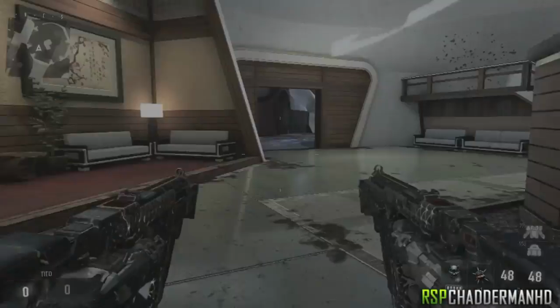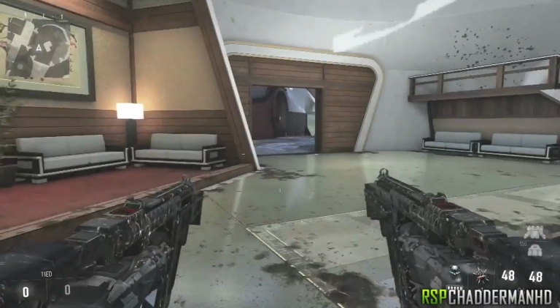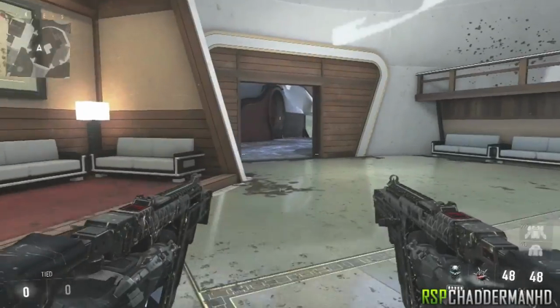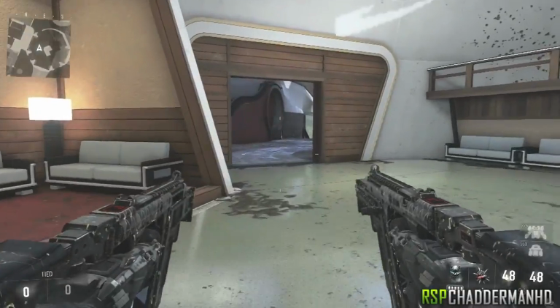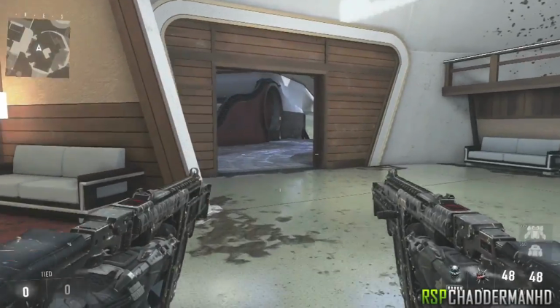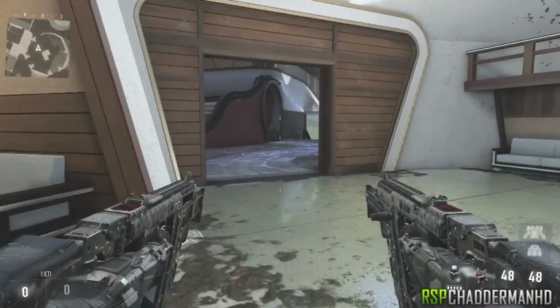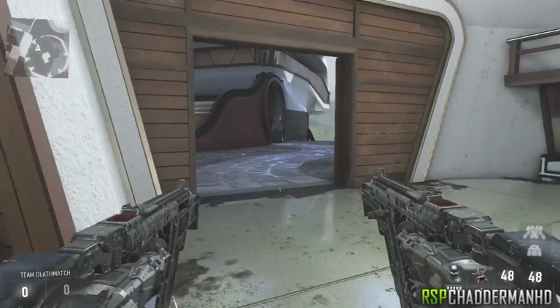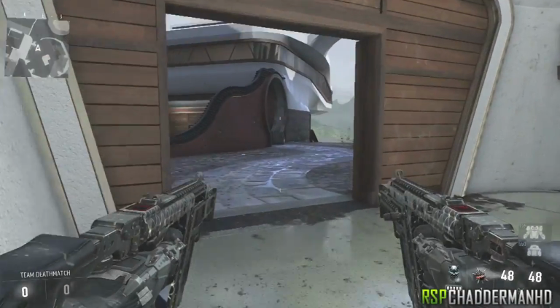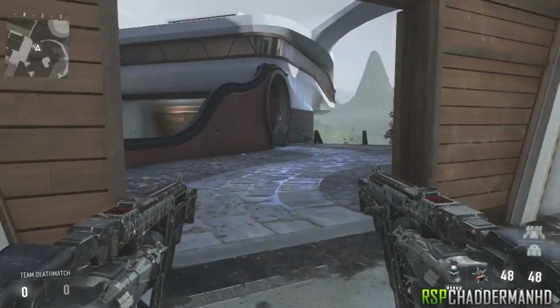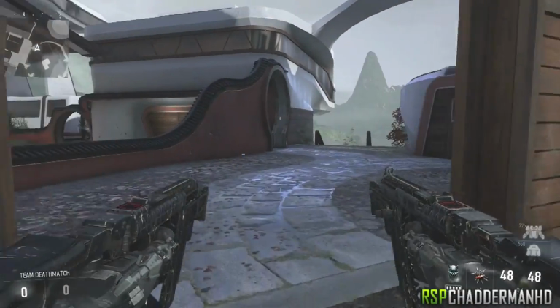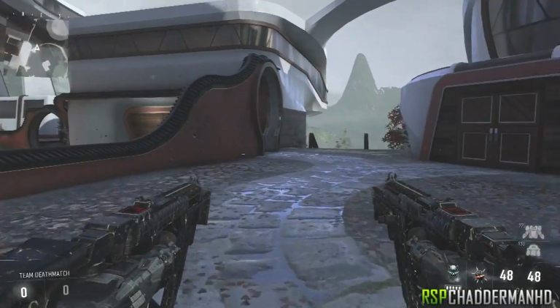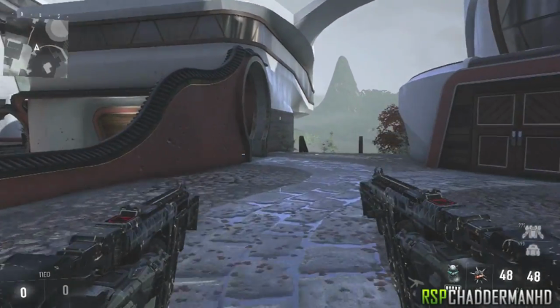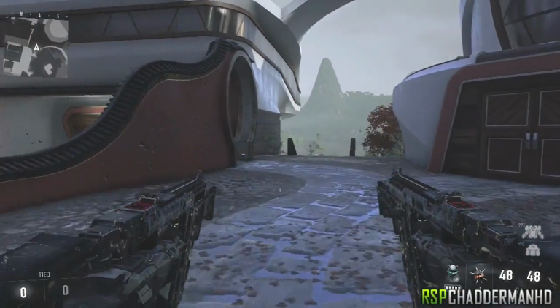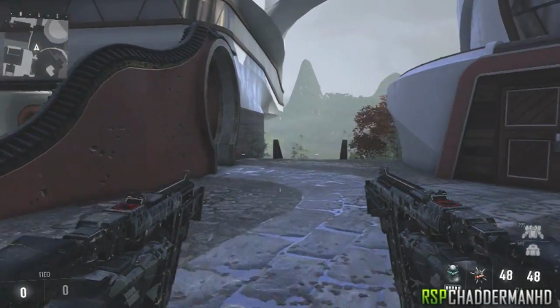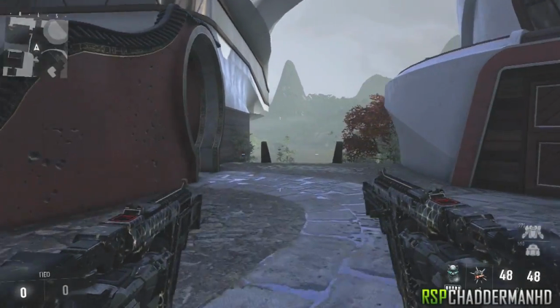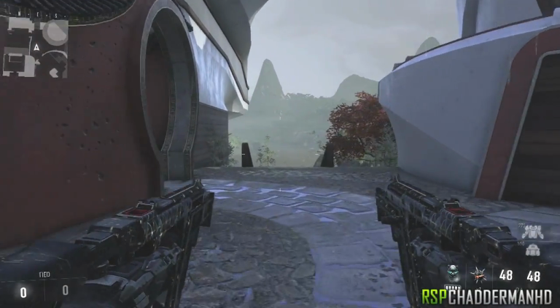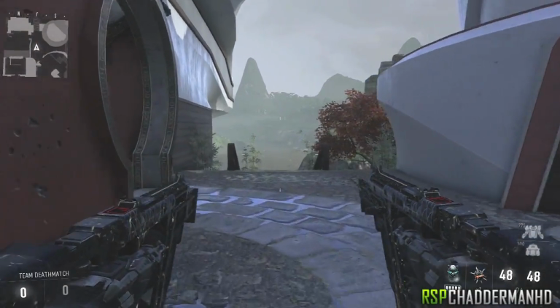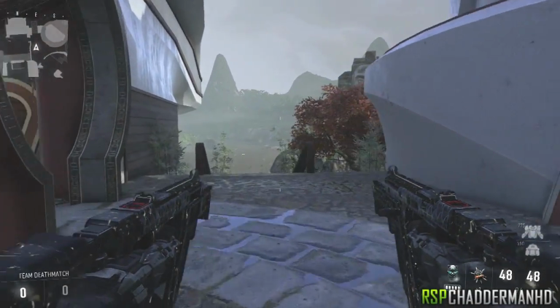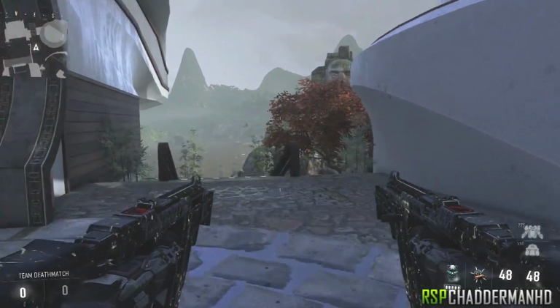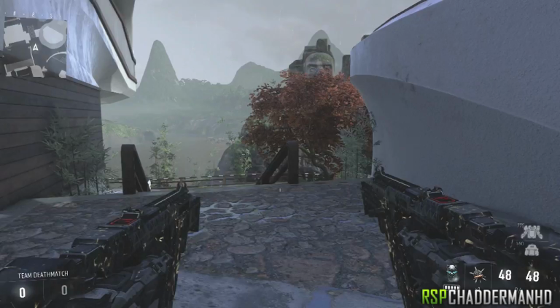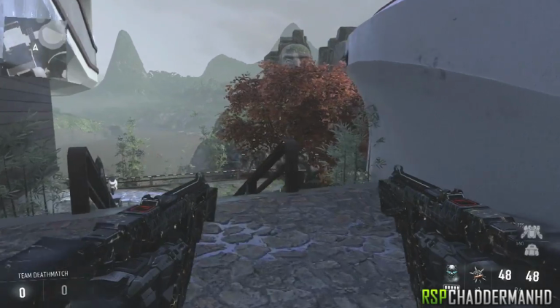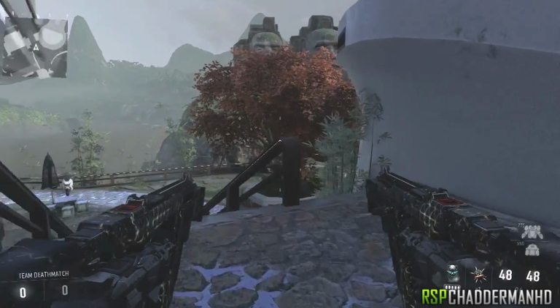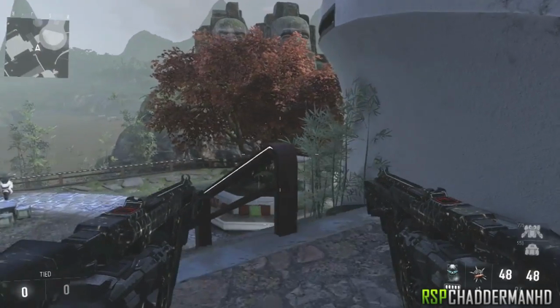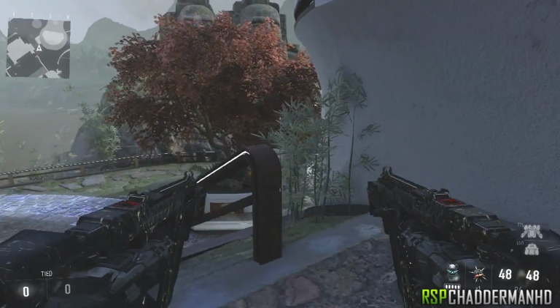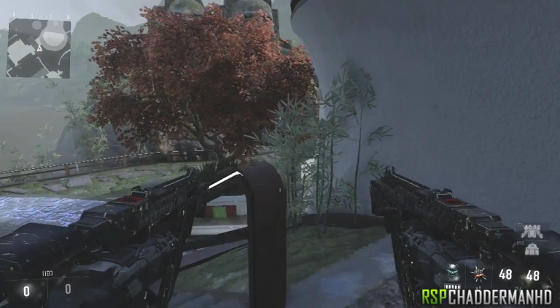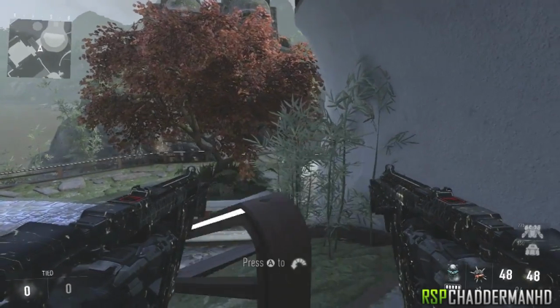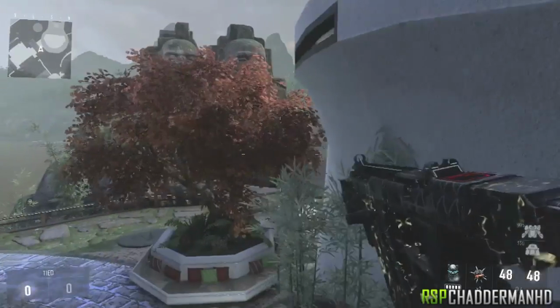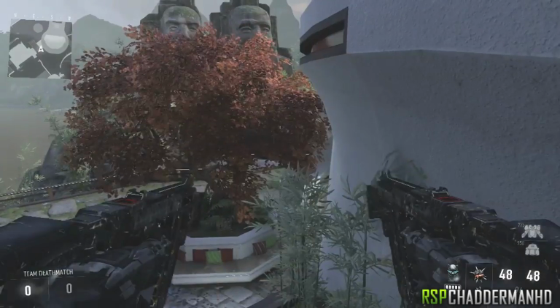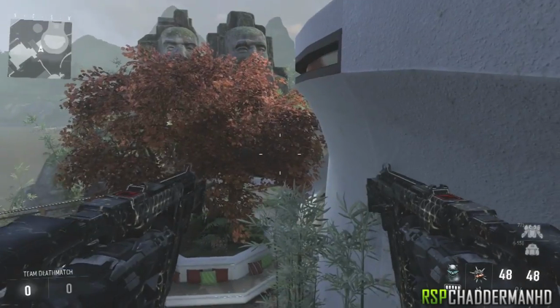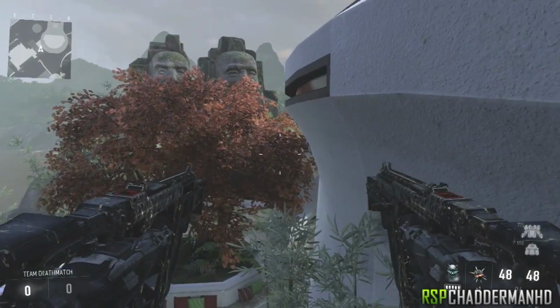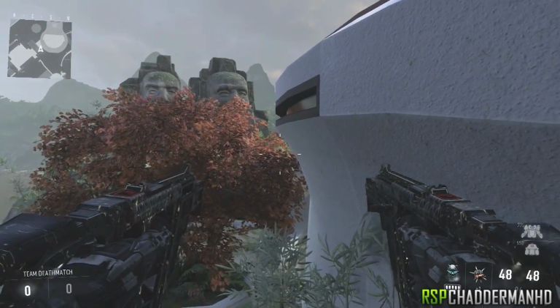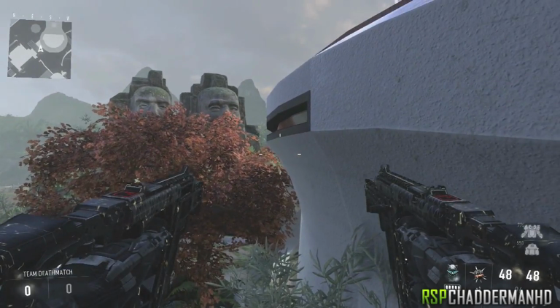What is going on everybody, my name is Clermax. Today I'm going to be showing you two awesome wall breaches that you can do on the map Retreat. Now to do the first one, you just want to make your way over to this location of the map.